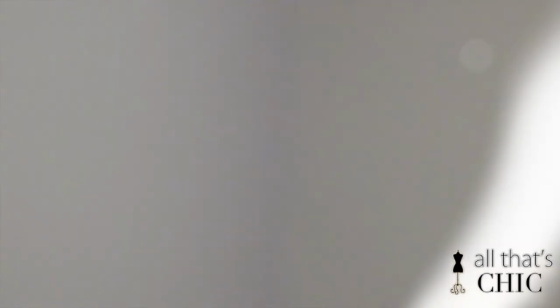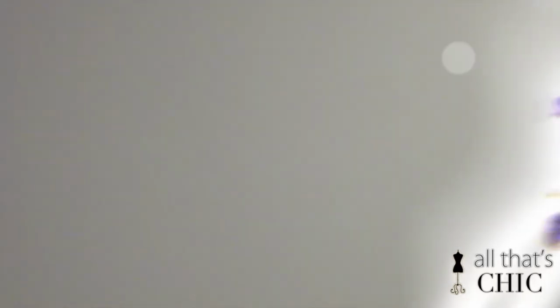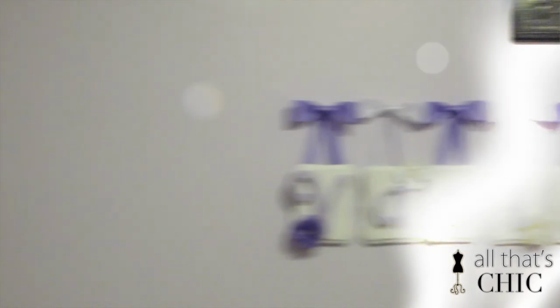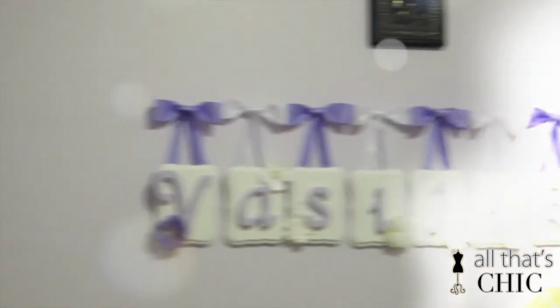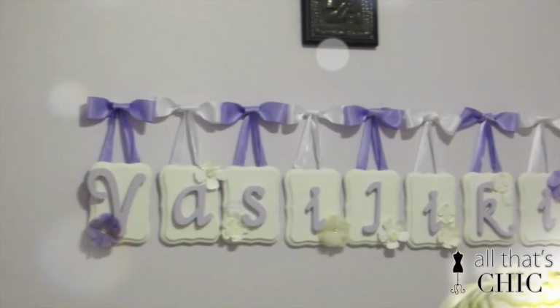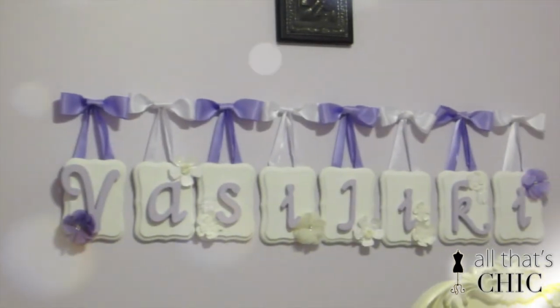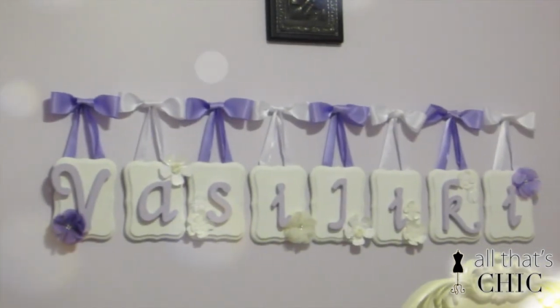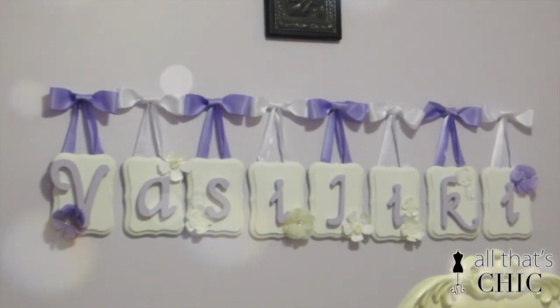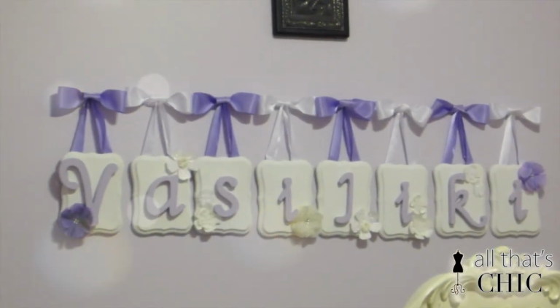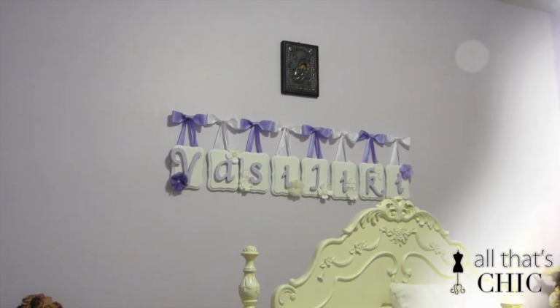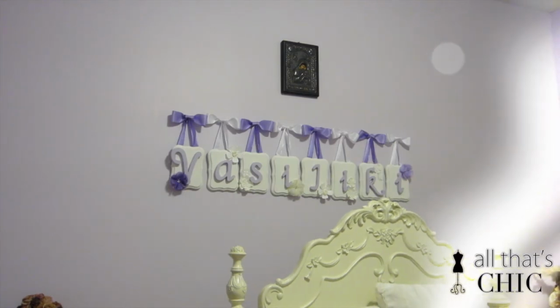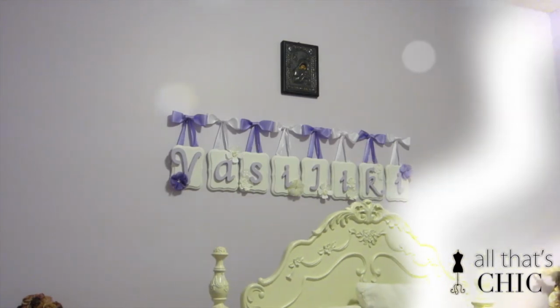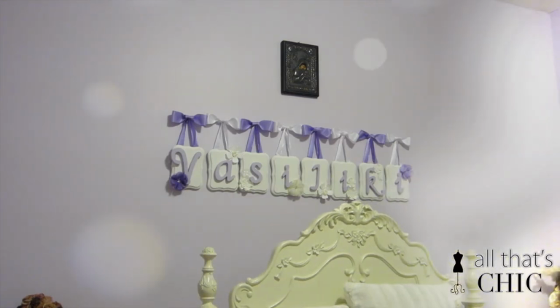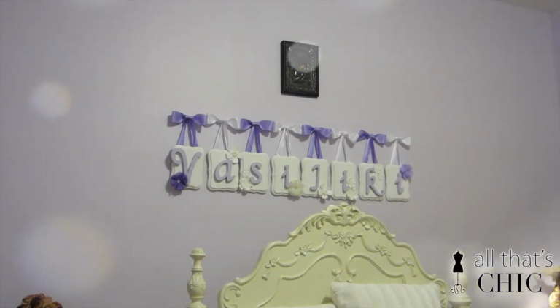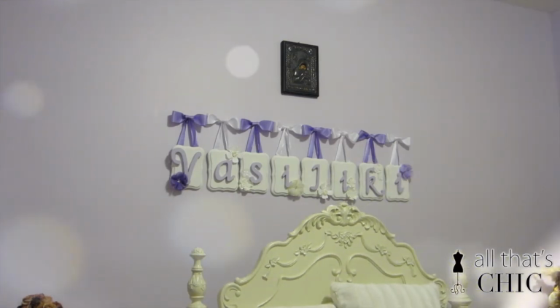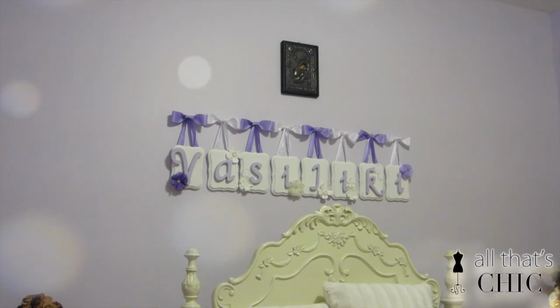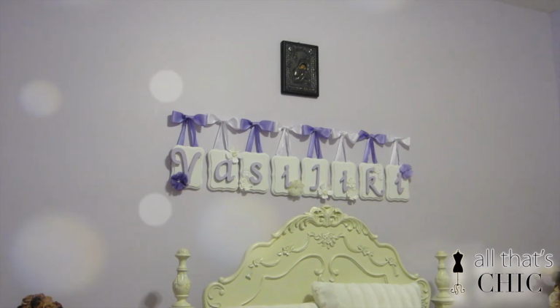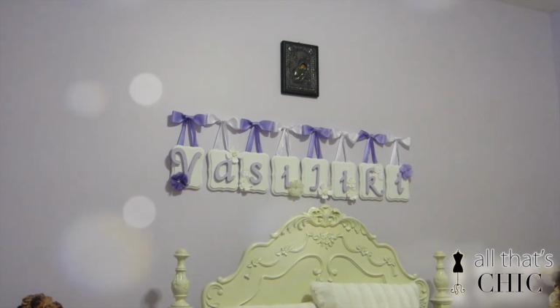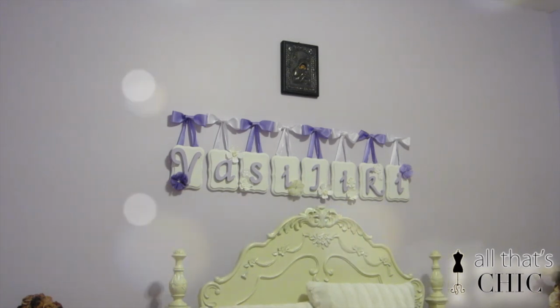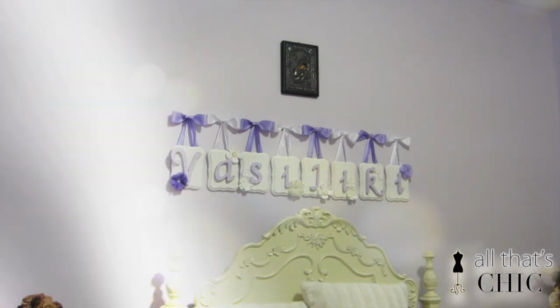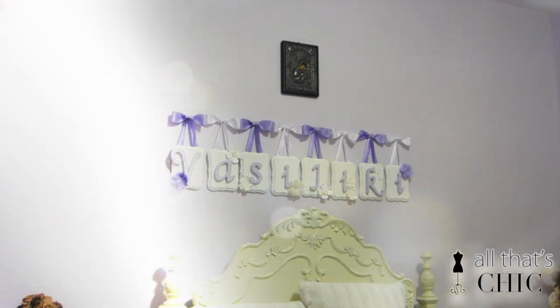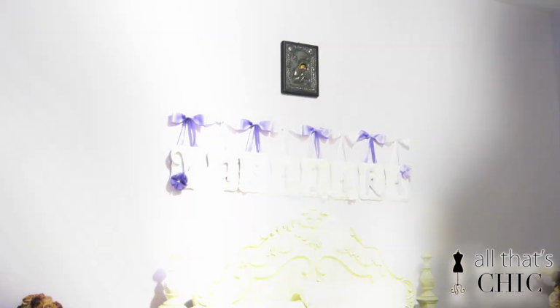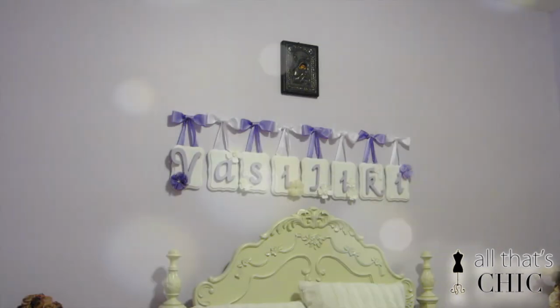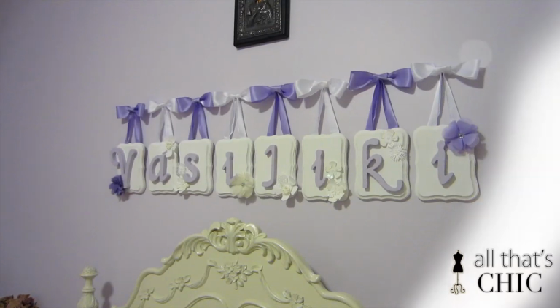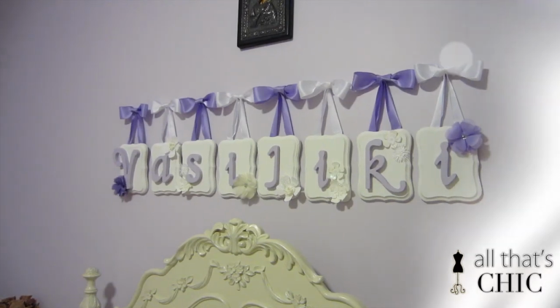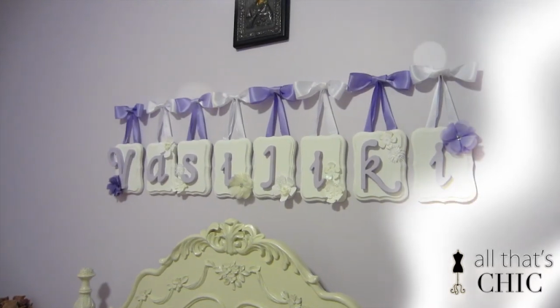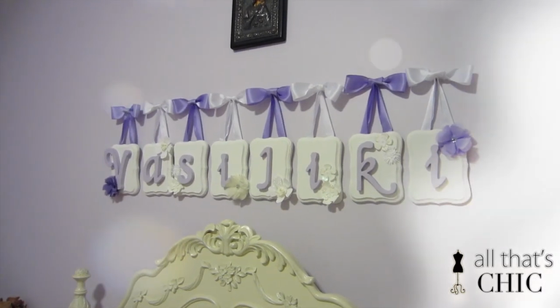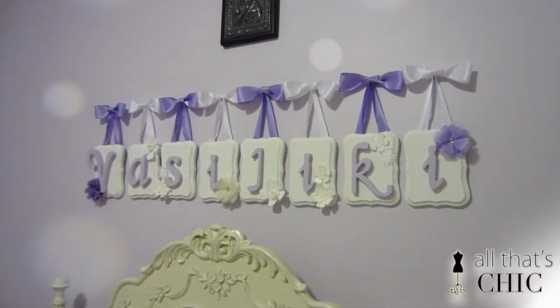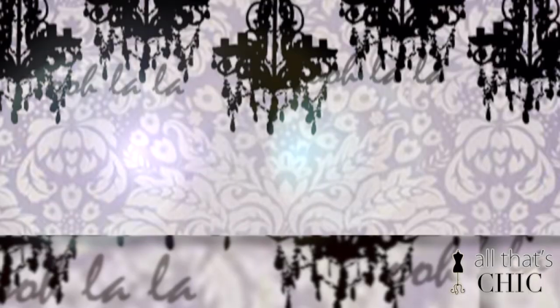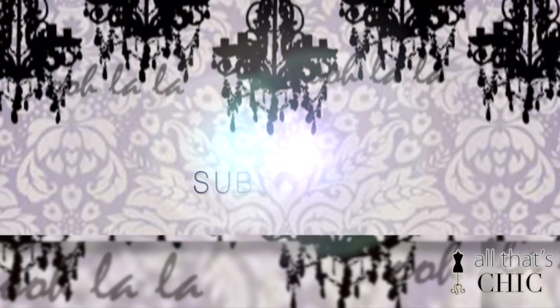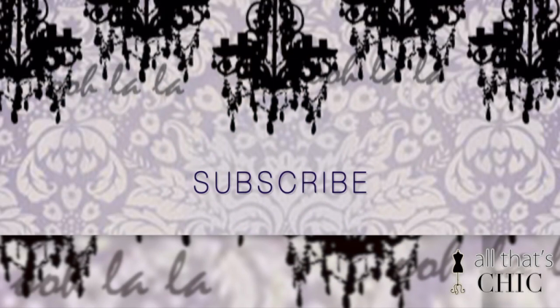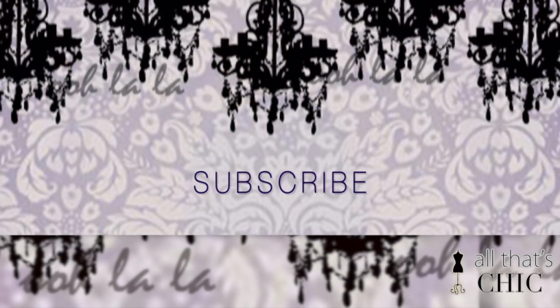And we're done! It's such an easy and creative DIY that makes a huge statement in your room — it is très chic. If you liked this video, please give it a thumbs up, and if you want, subscribe for more videos.